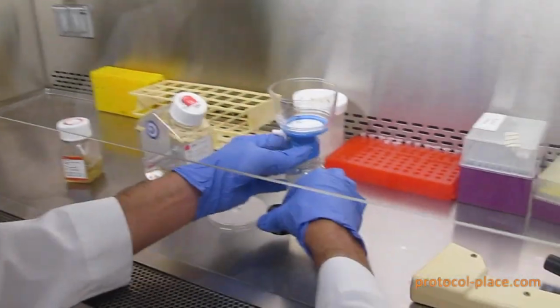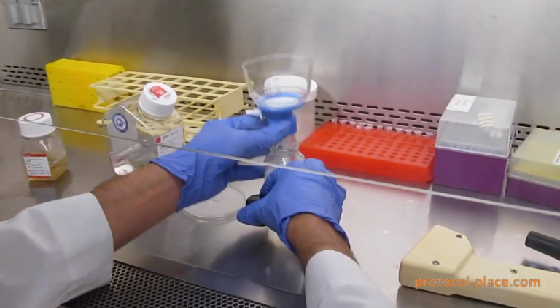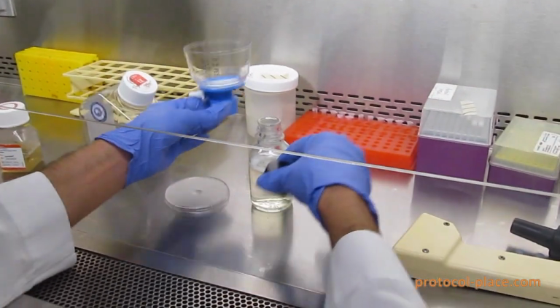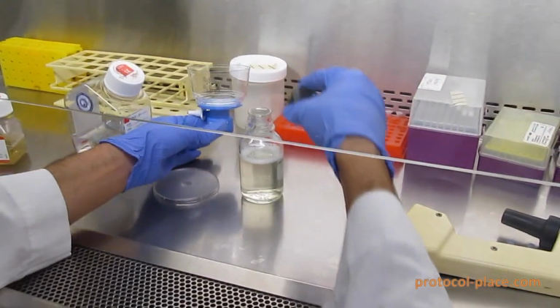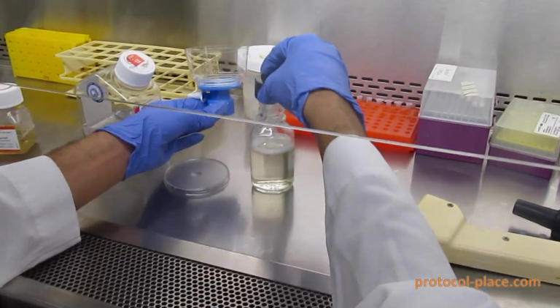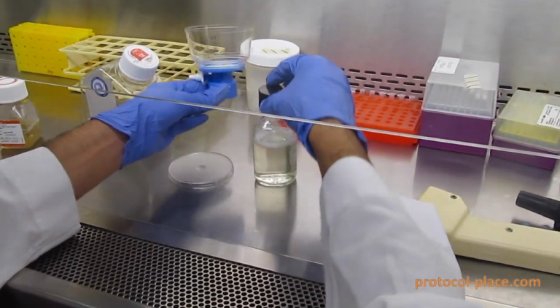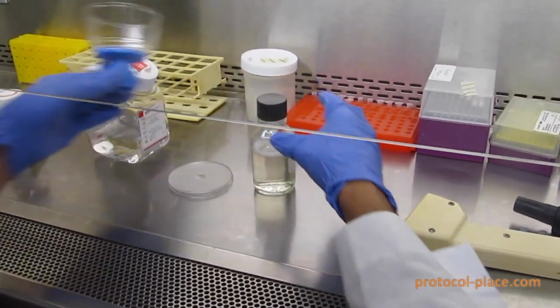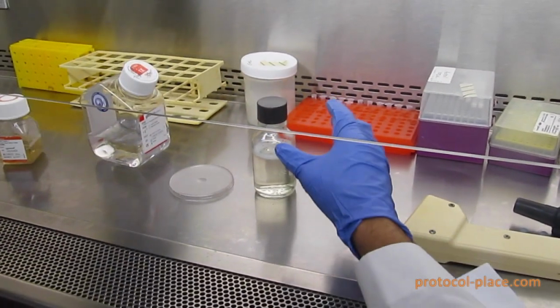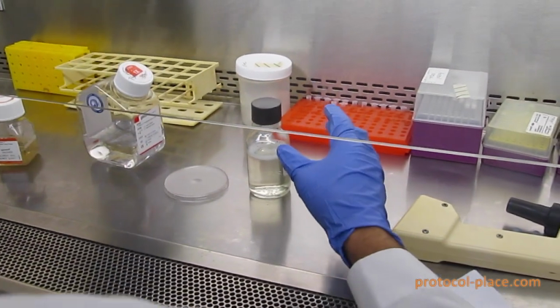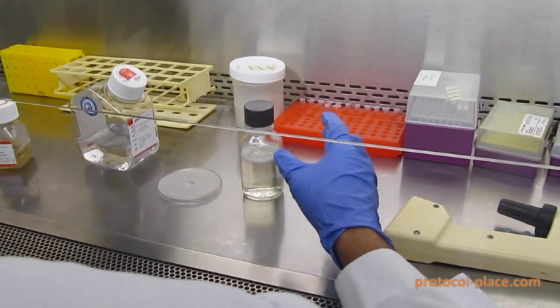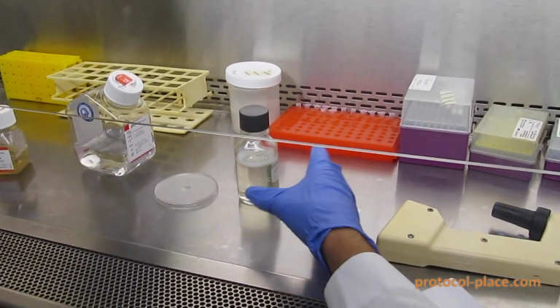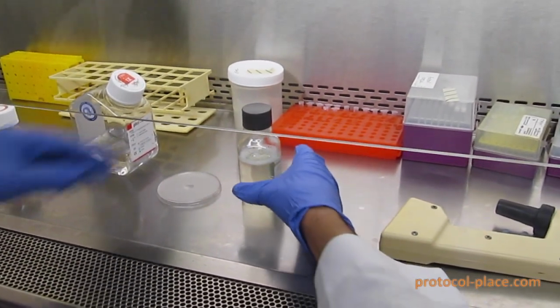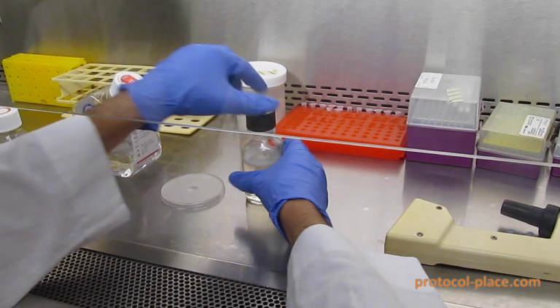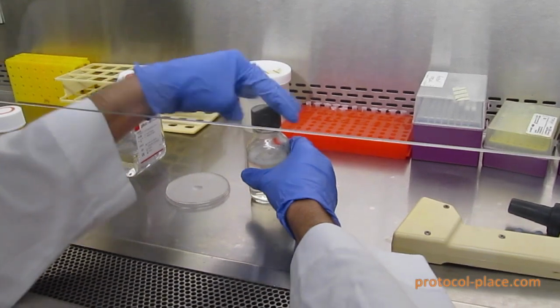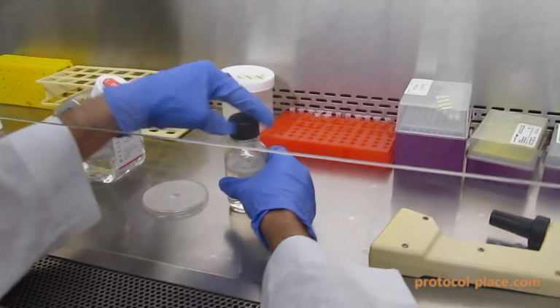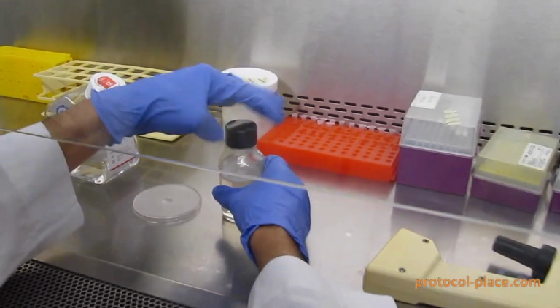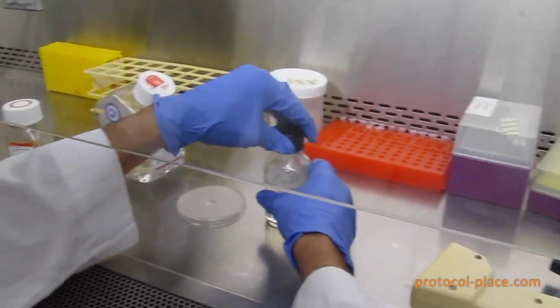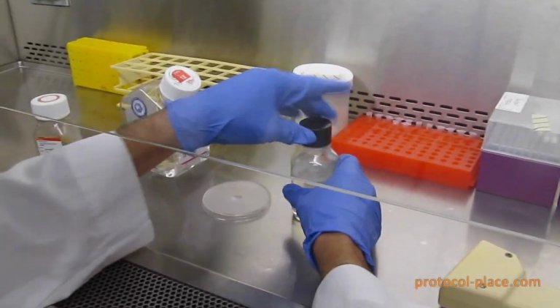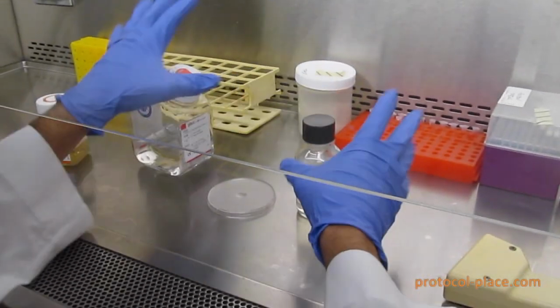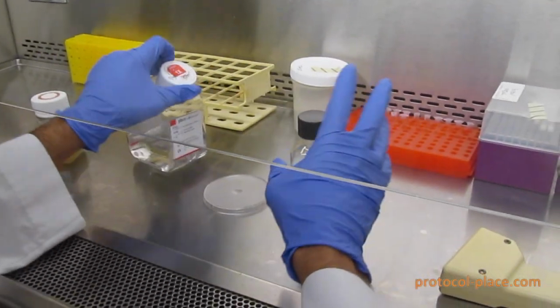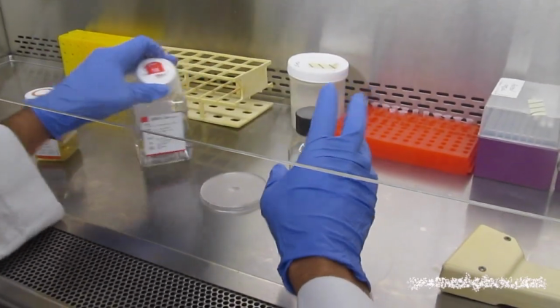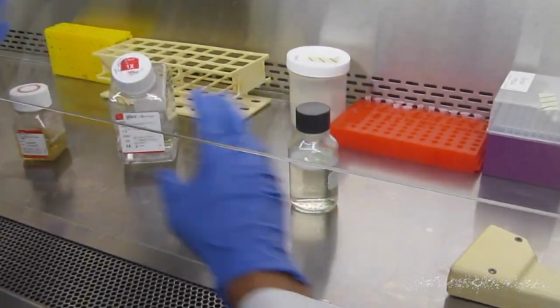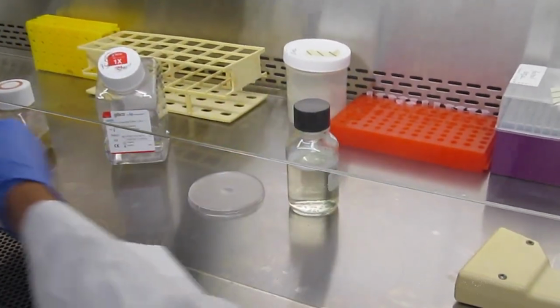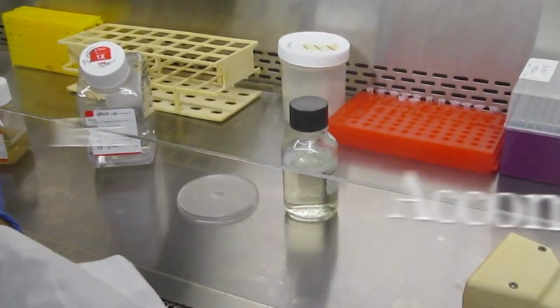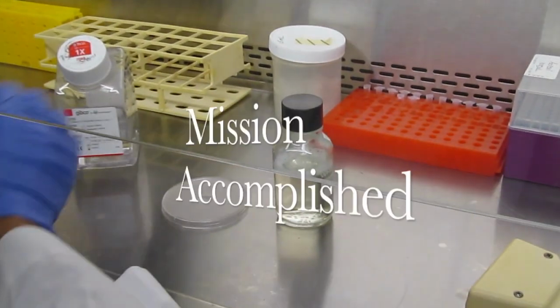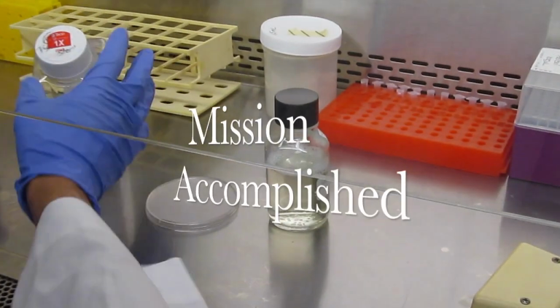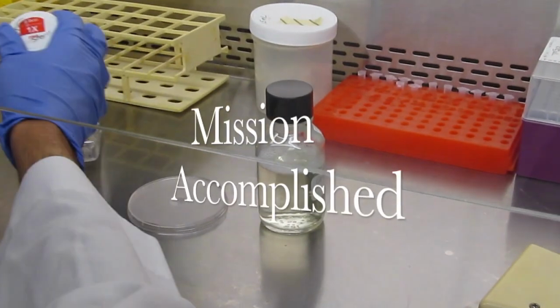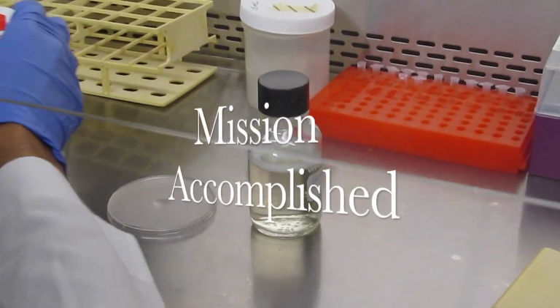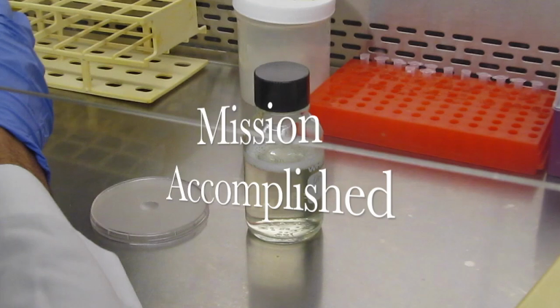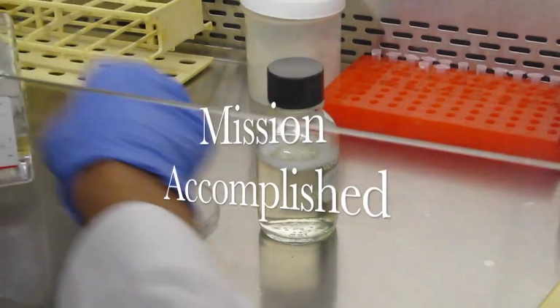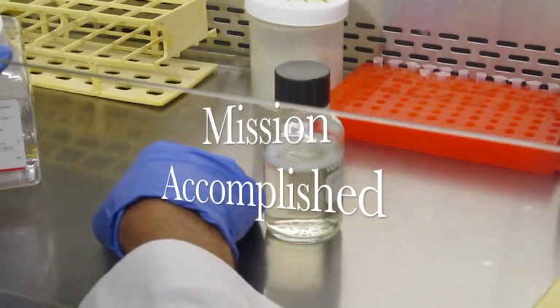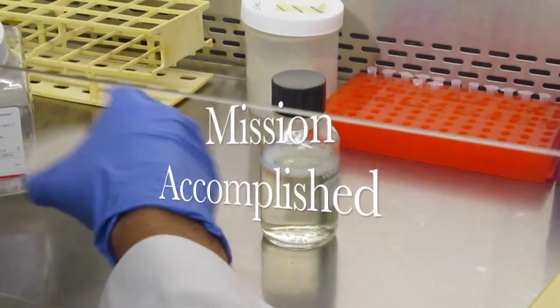After you're done, remove the filter and replace the lid on the bottle. And with that you've finished sterile filtering your solution.